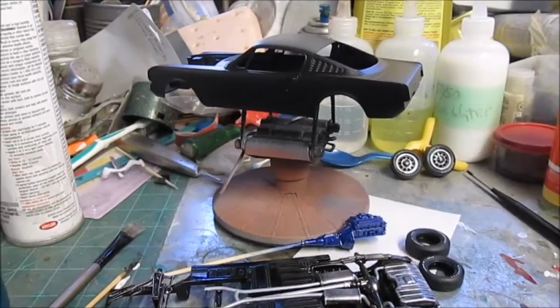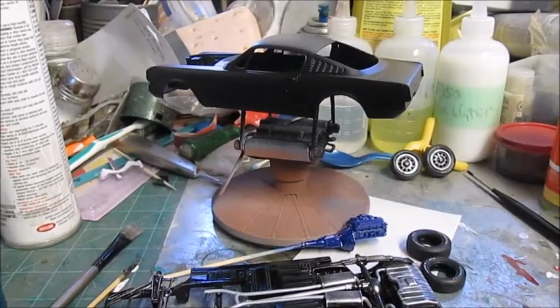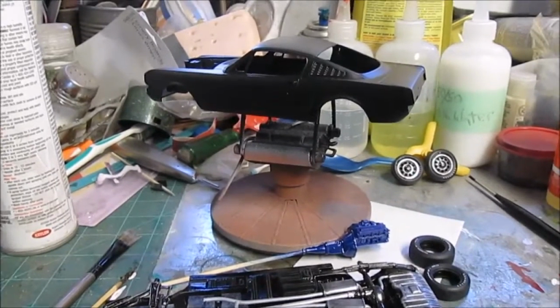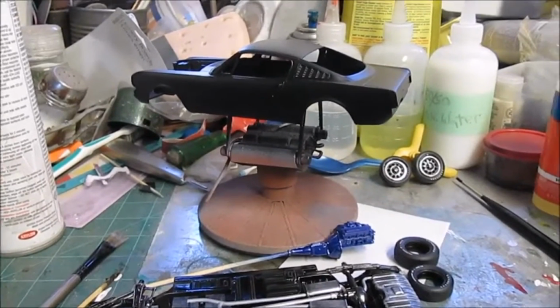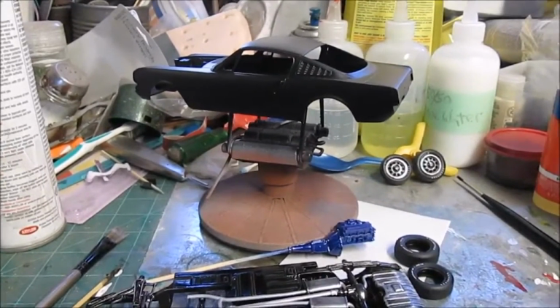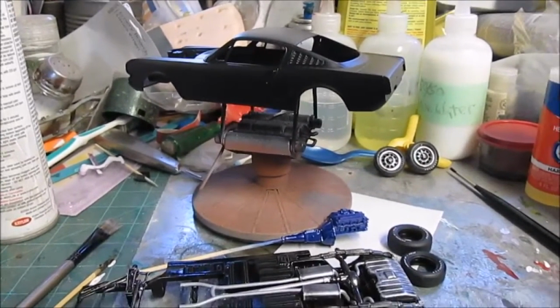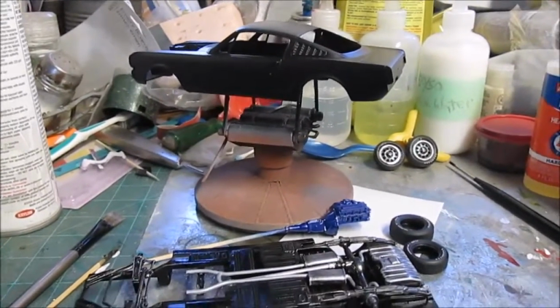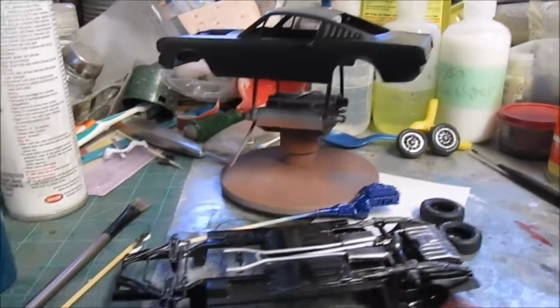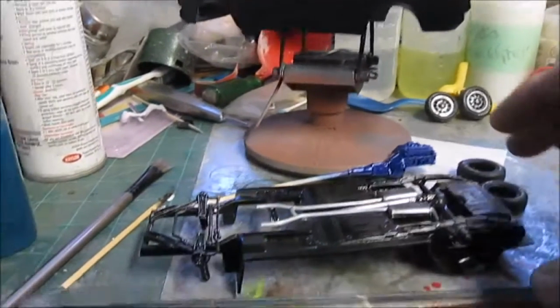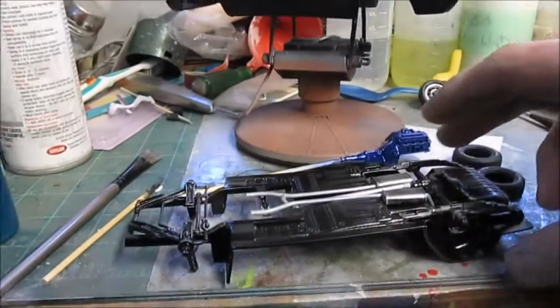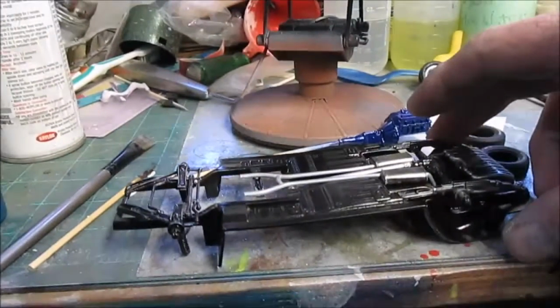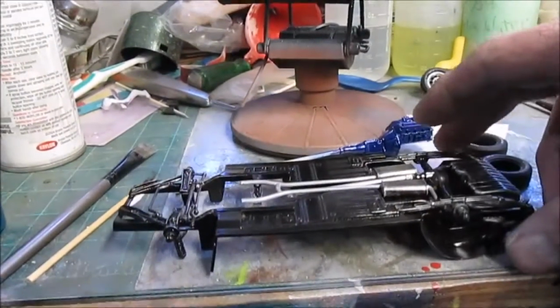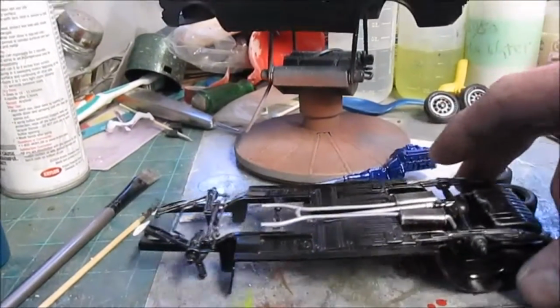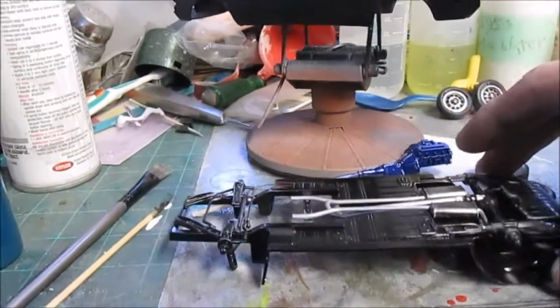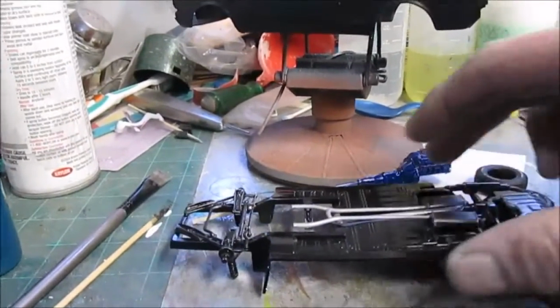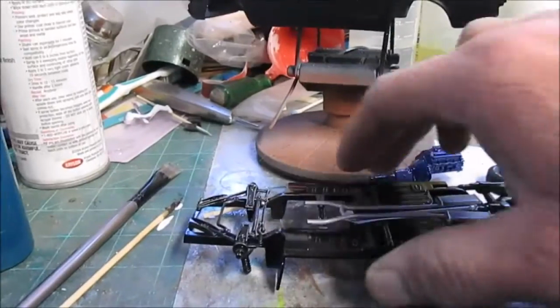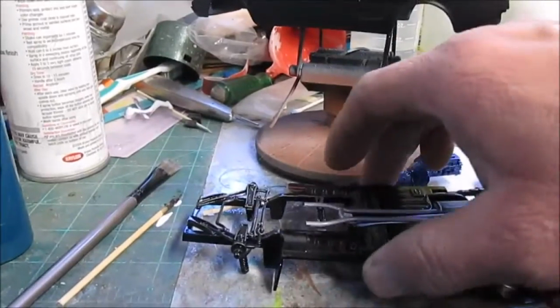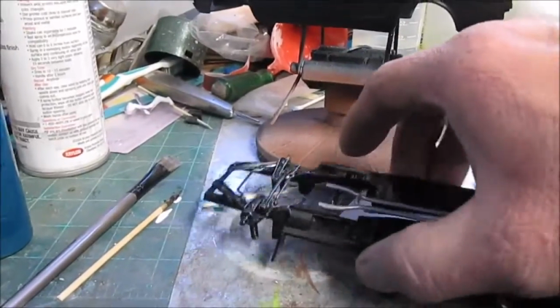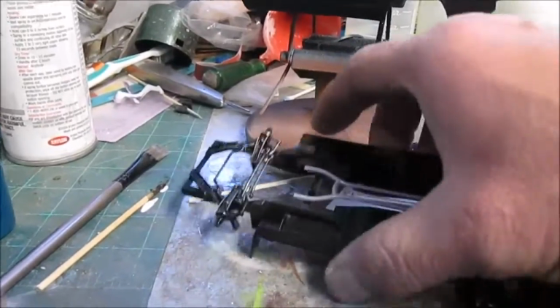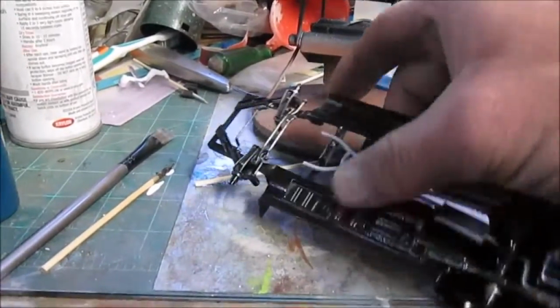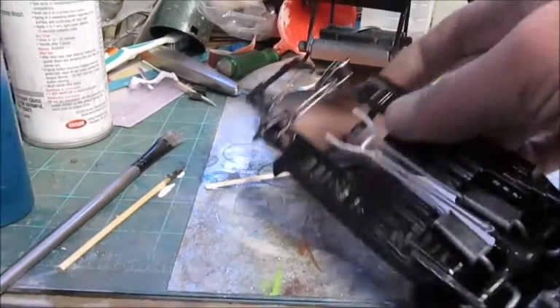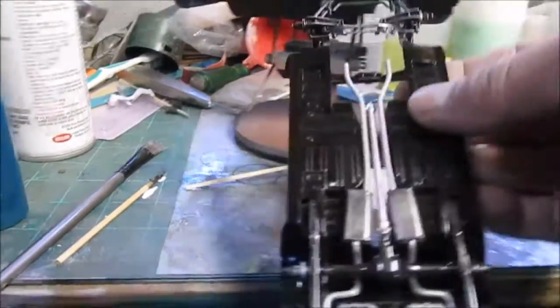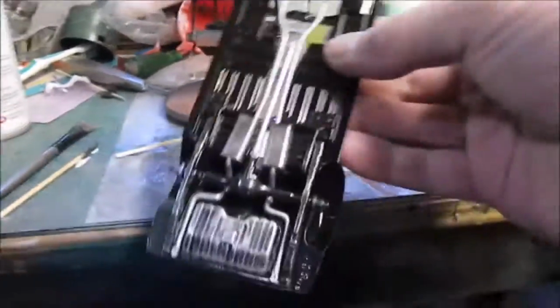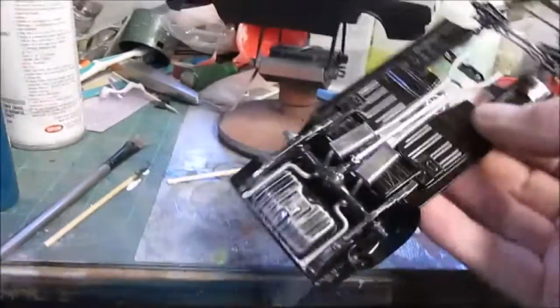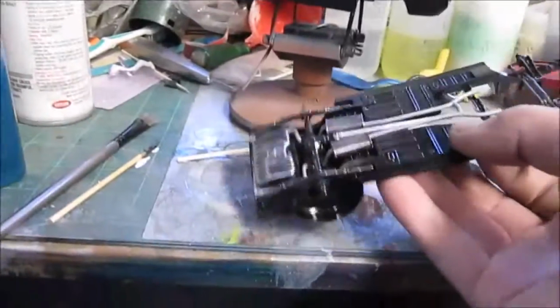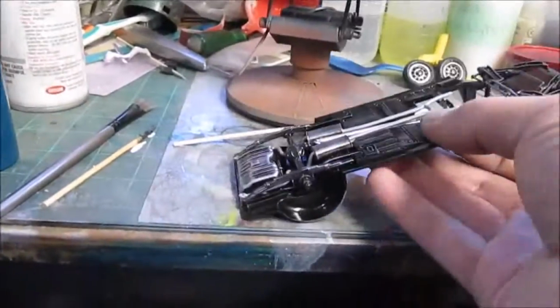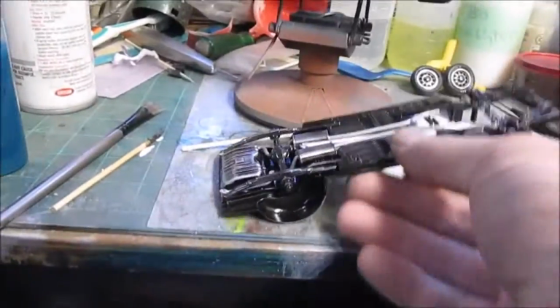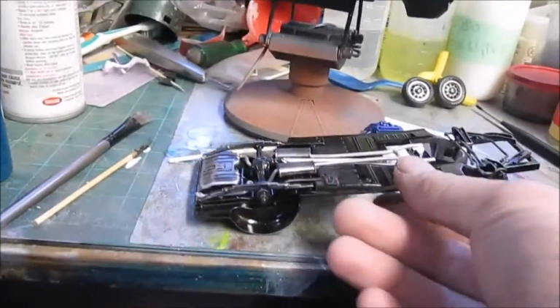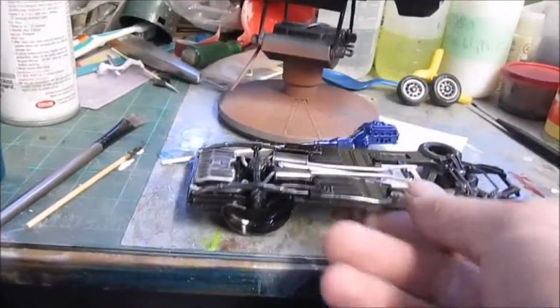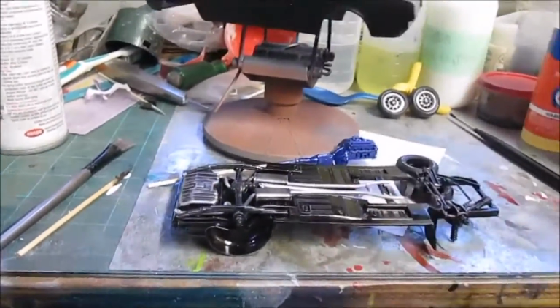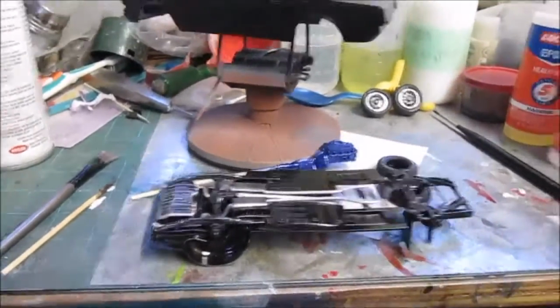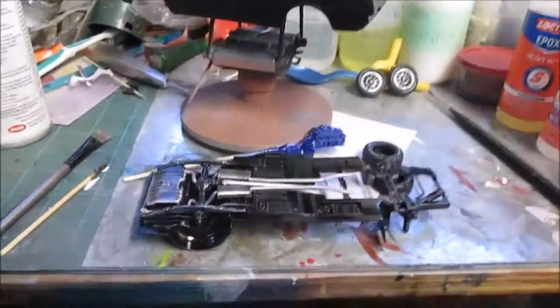Hey, what's going on YouTube model builders? I'm working on the 48-hour build. Got the chassis assembled, painted, put together.